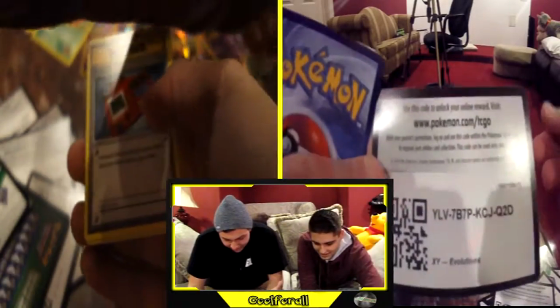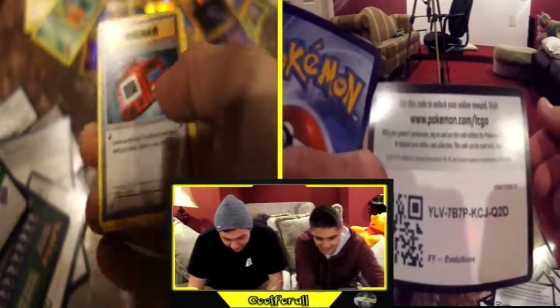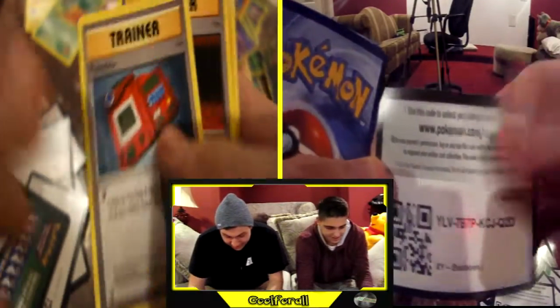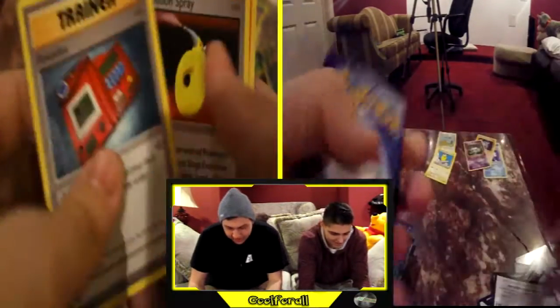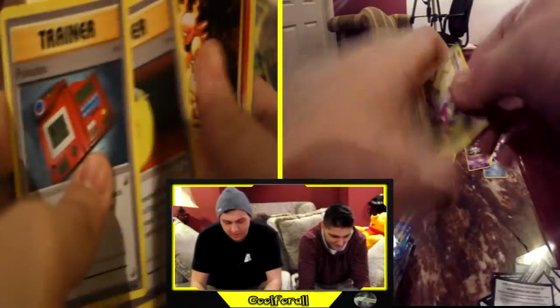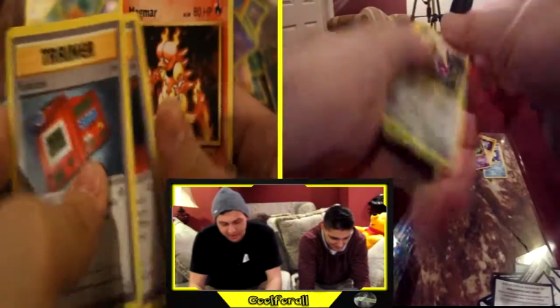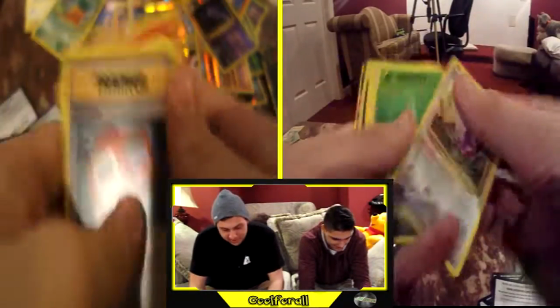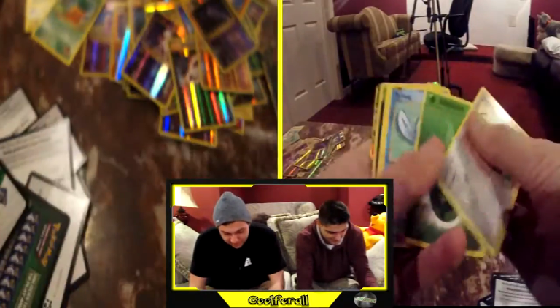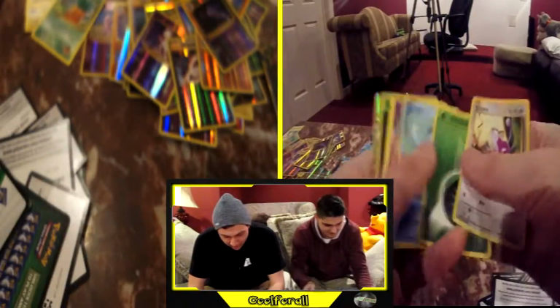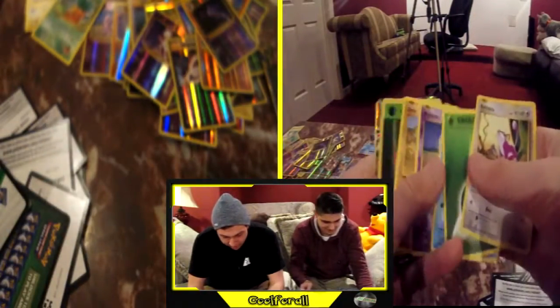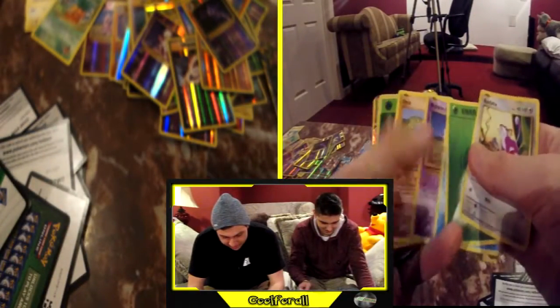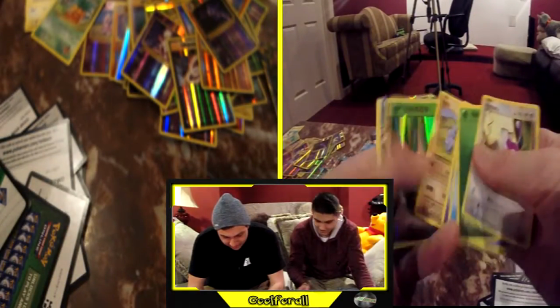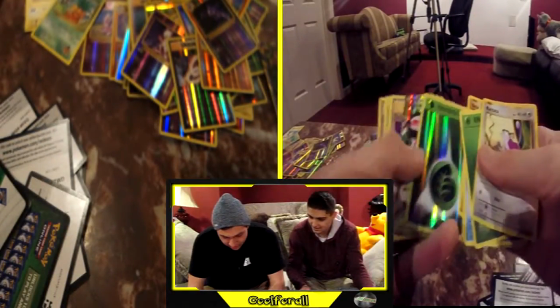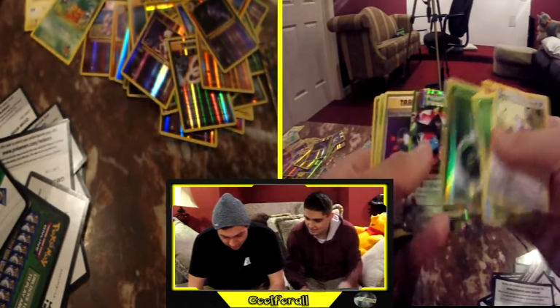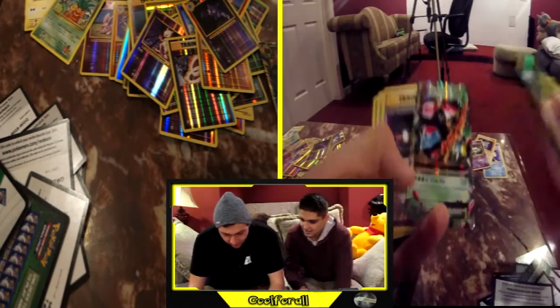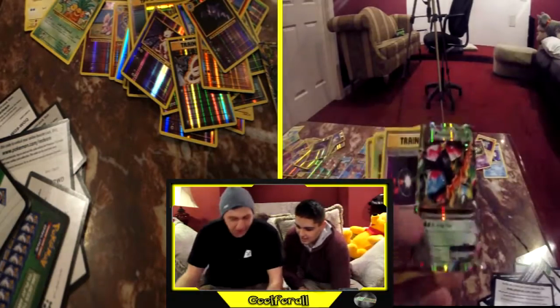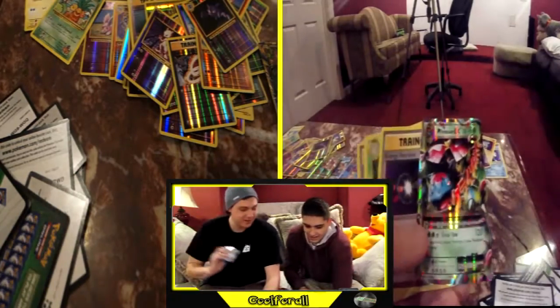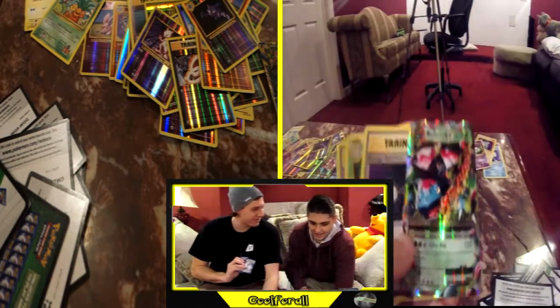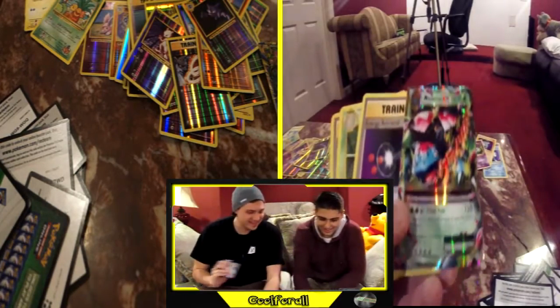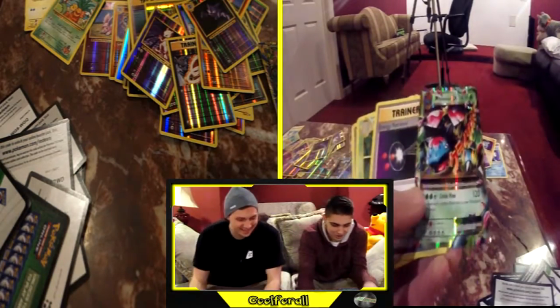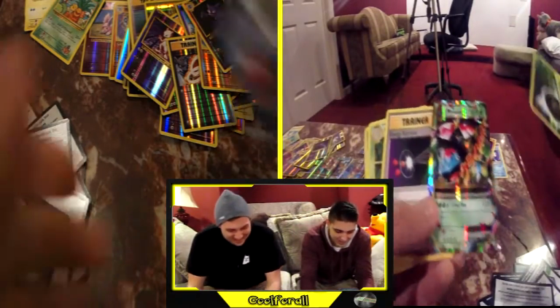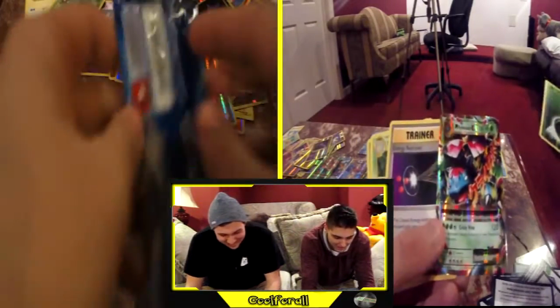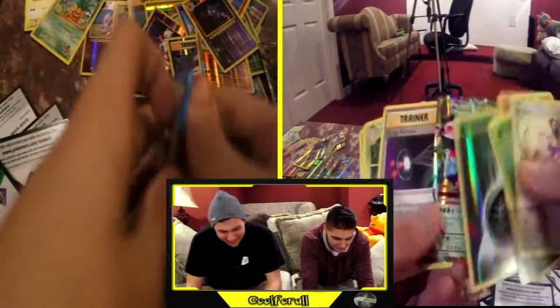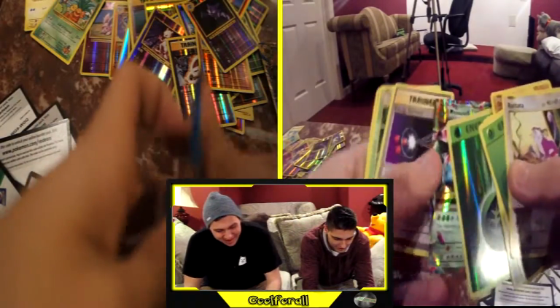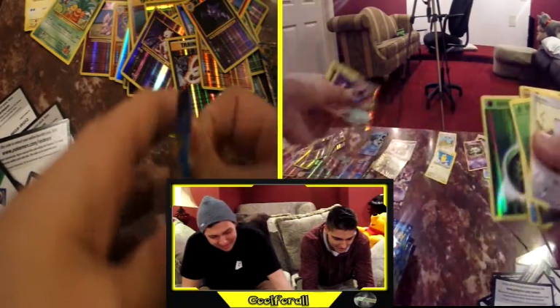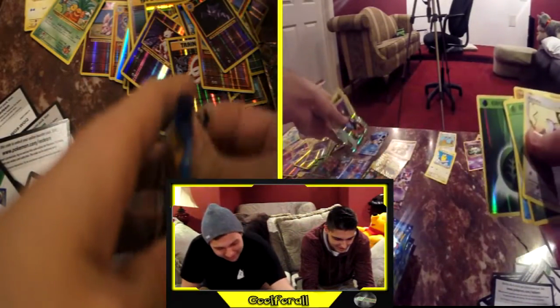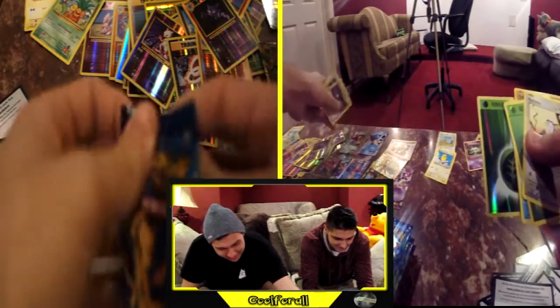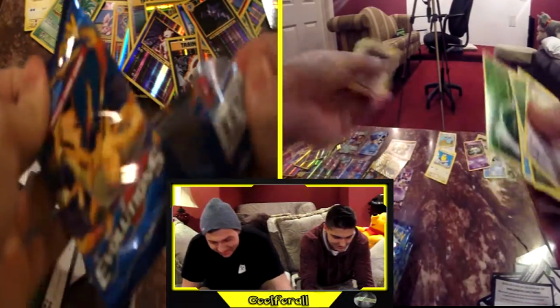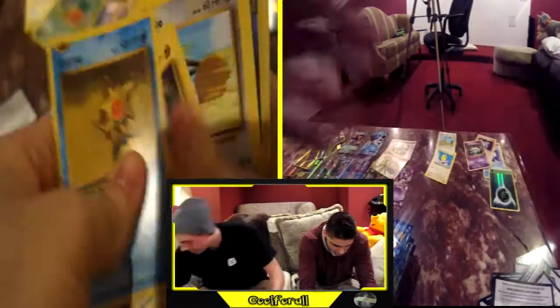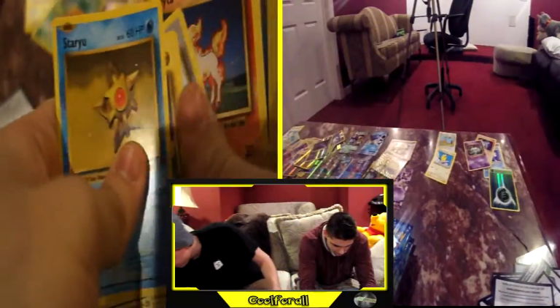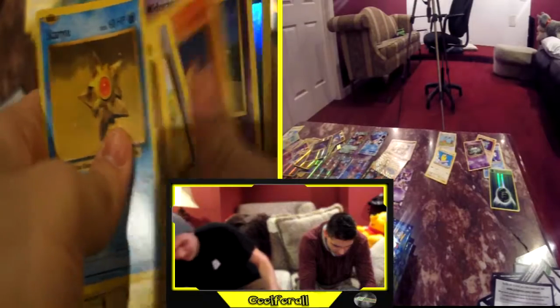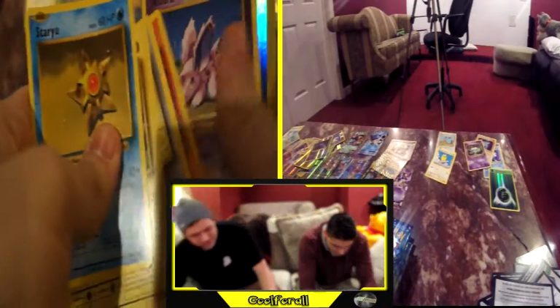Oh my god, next free code. I'm about to pull something — oh my god, what is it? Mega Venusaur EX! That's crazy — back to back Mega Venusaur EXs! Plant energy.